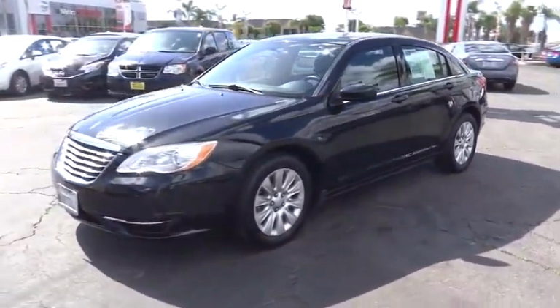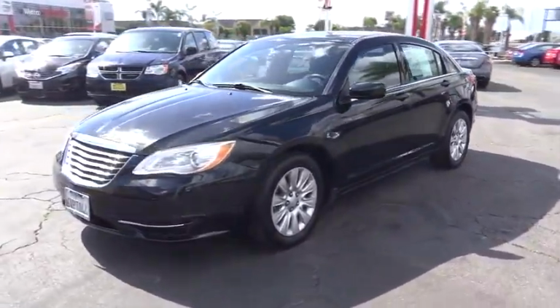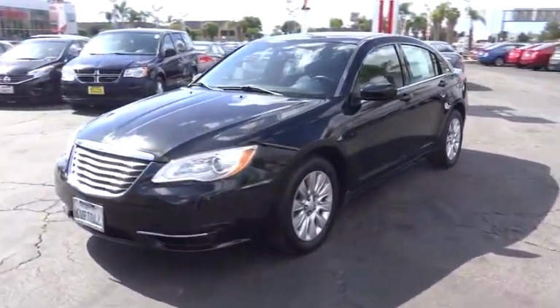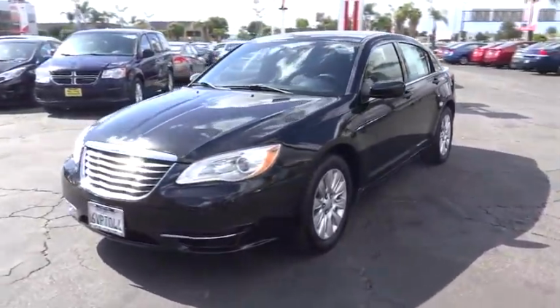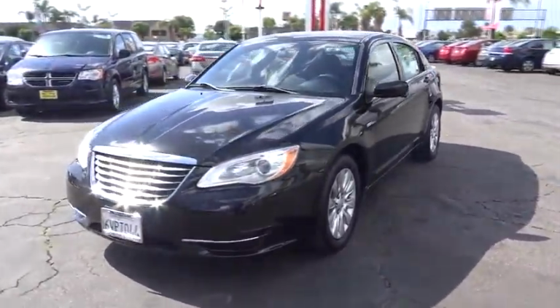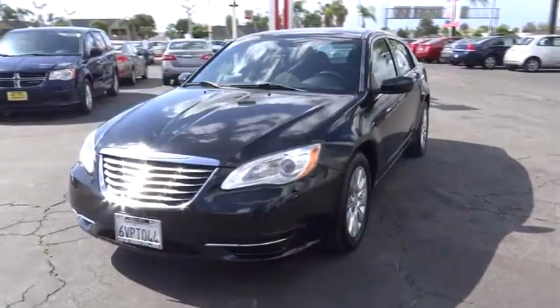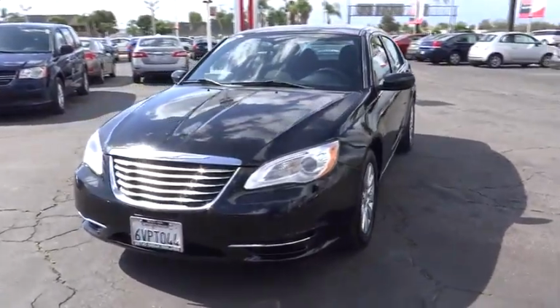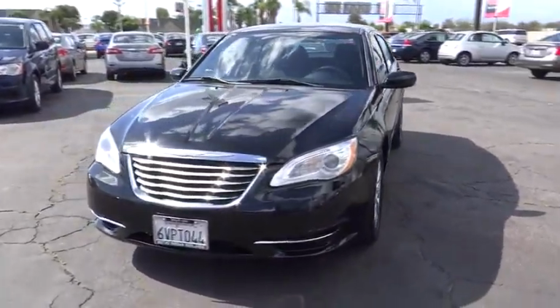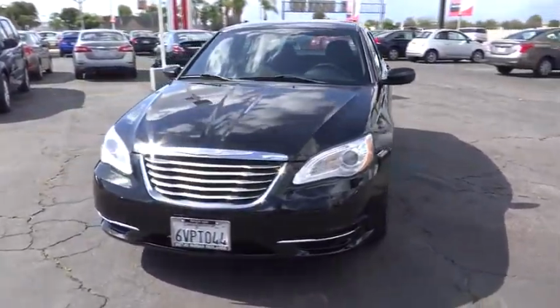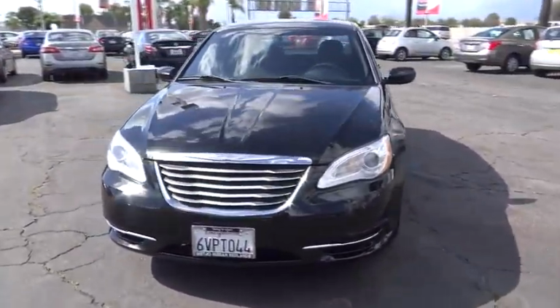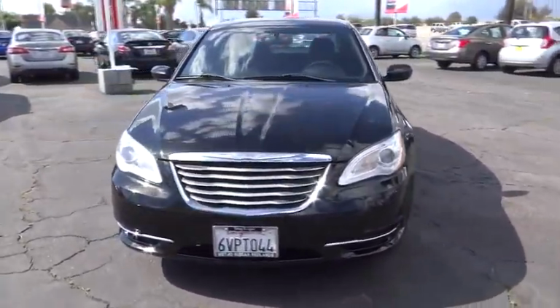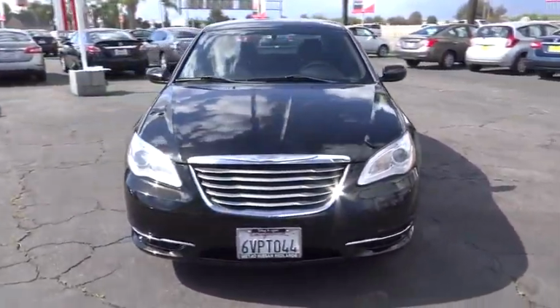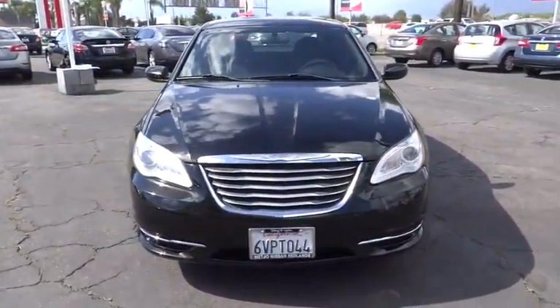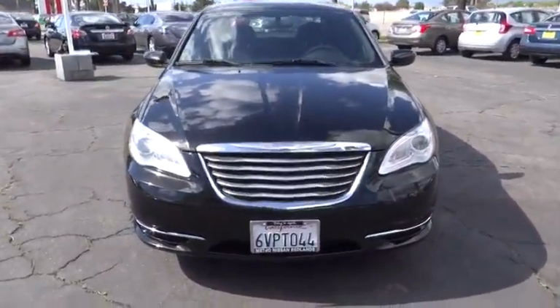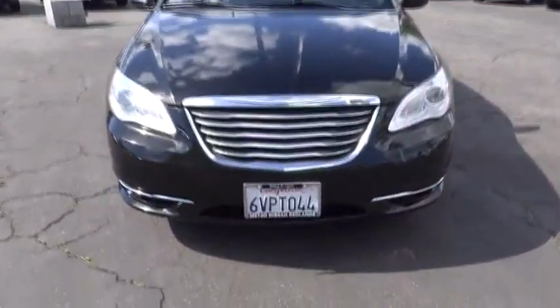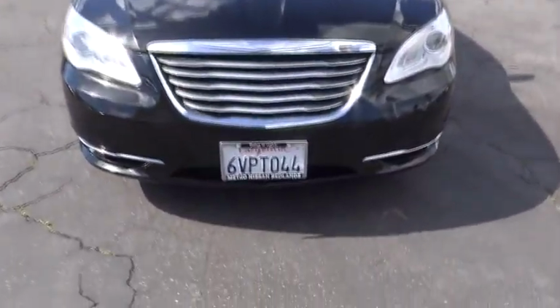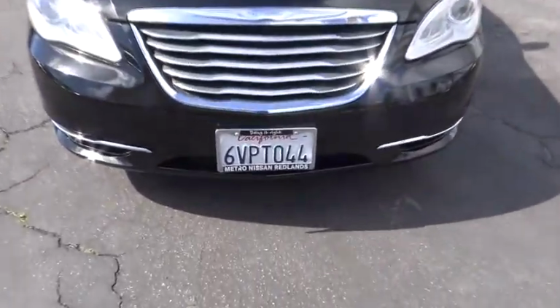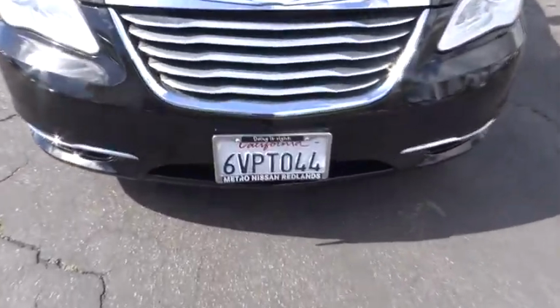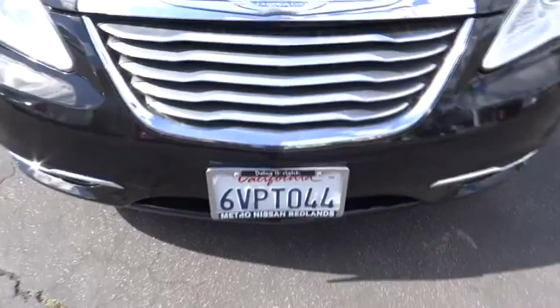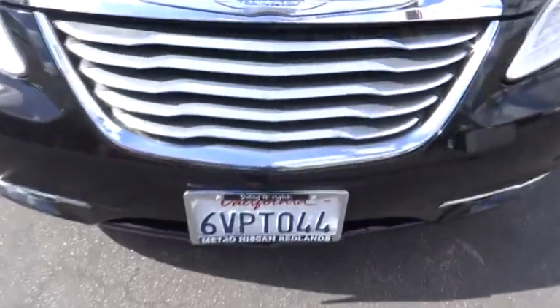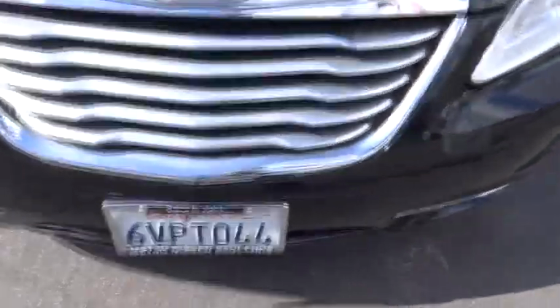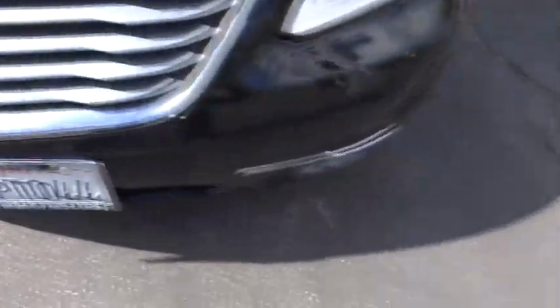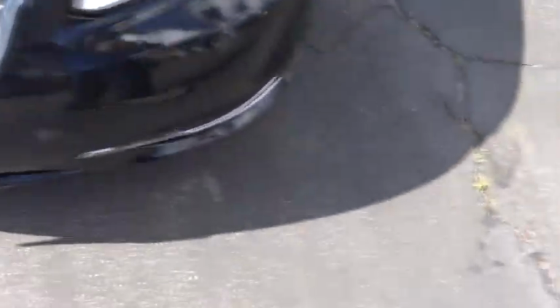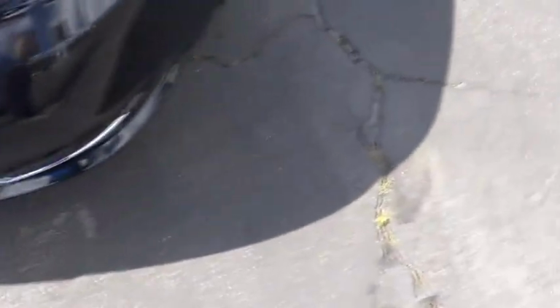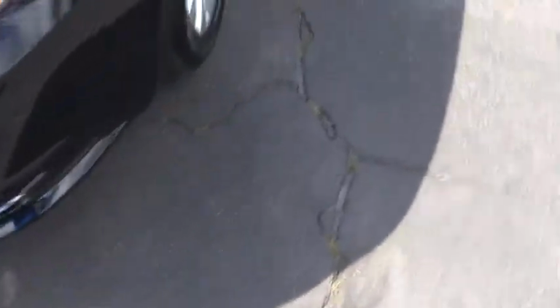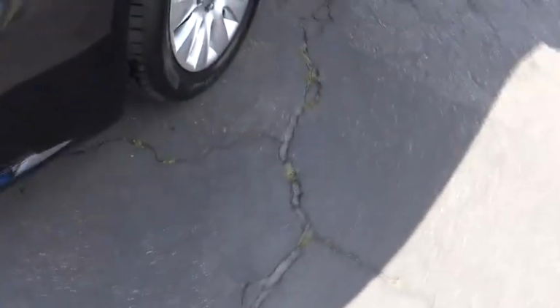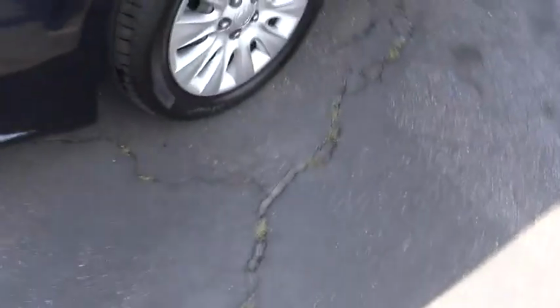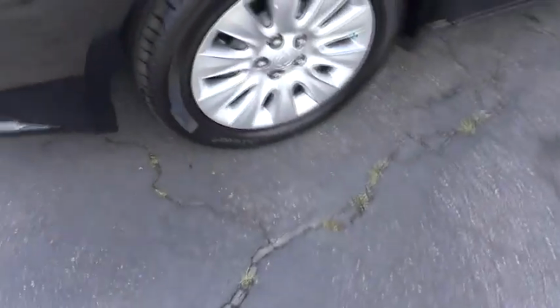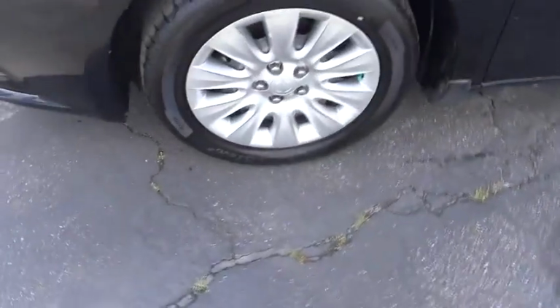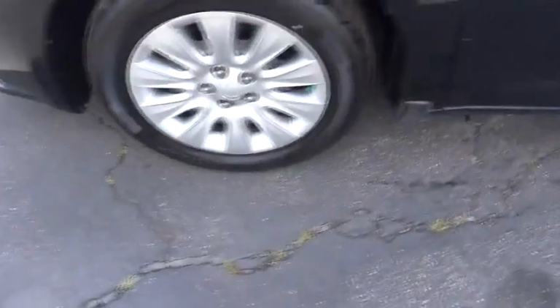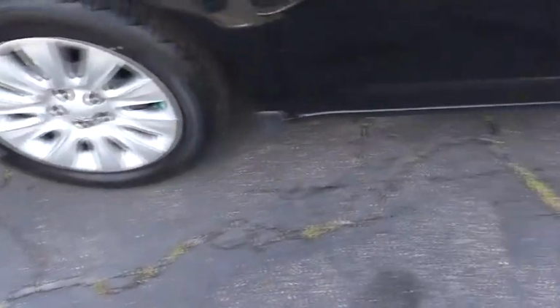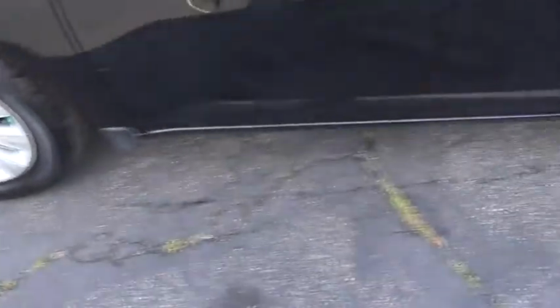Floor mats, rear defrost, AM-FM stereo radio, FWD, power windows, MP3 player, power door locks, passenger airbag, CD player, bucket seats.